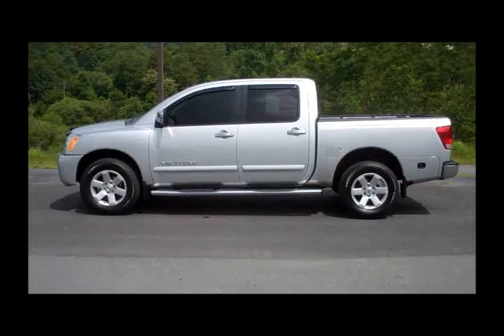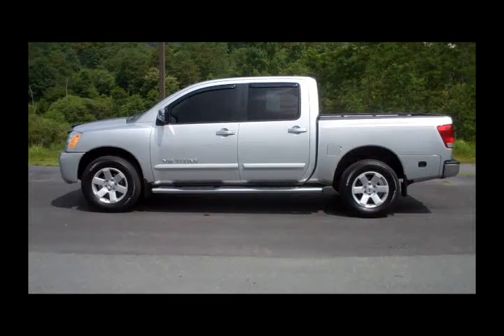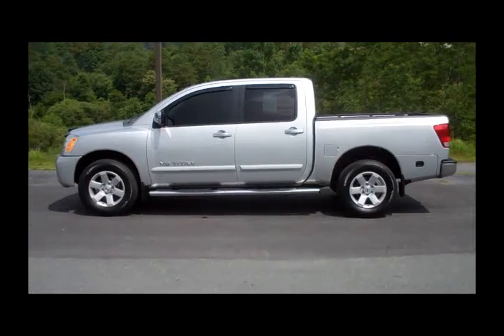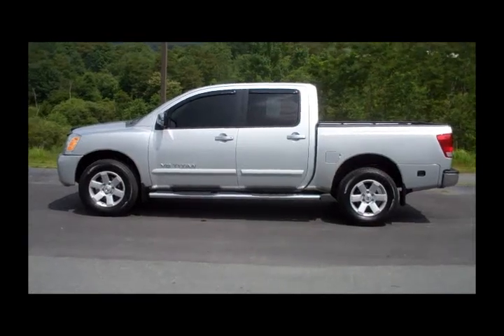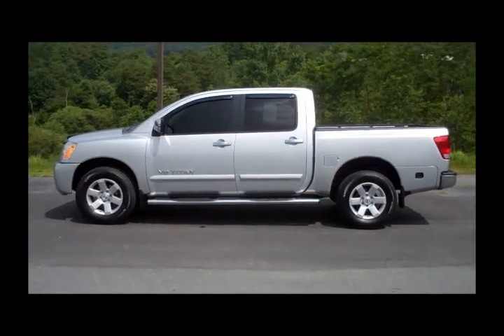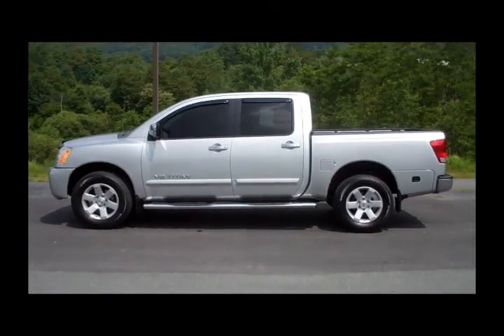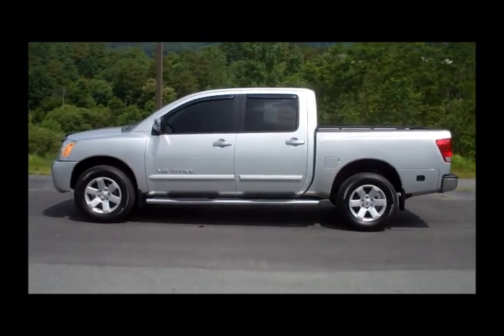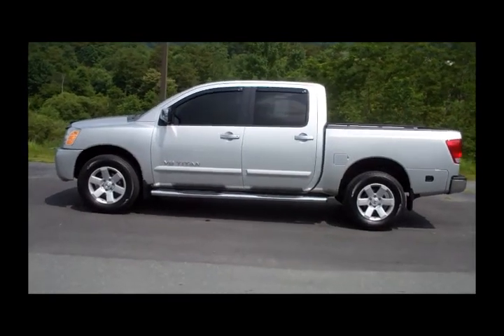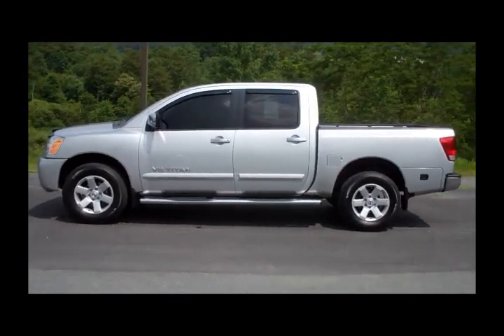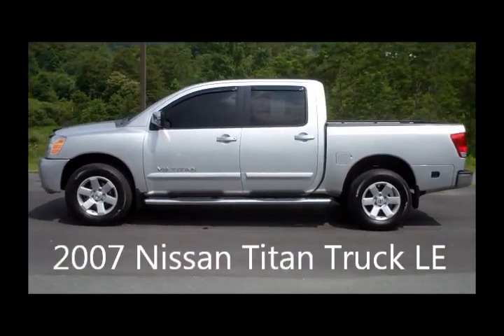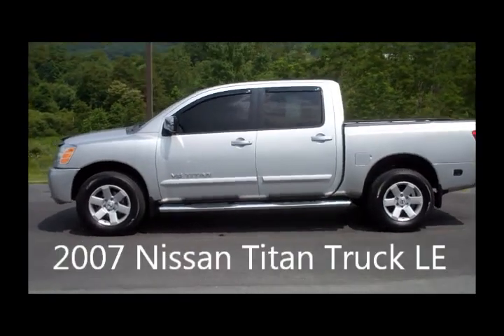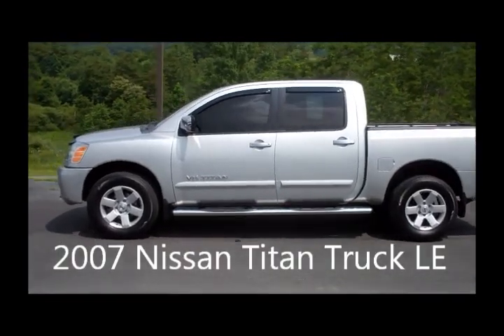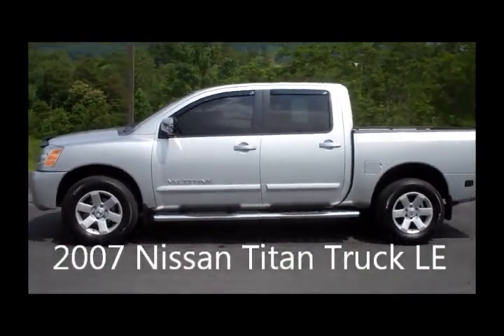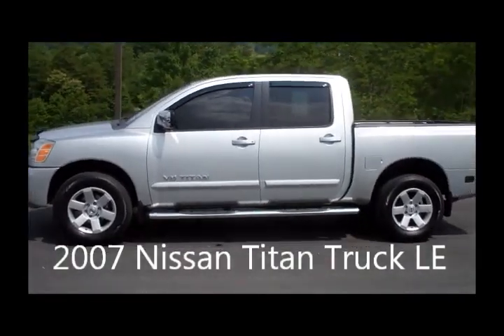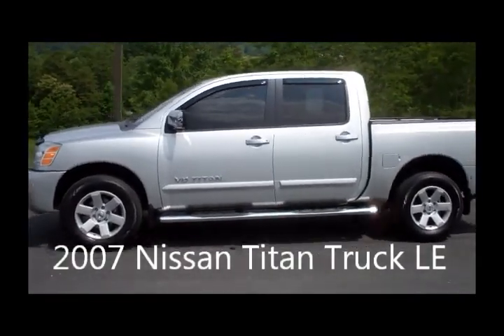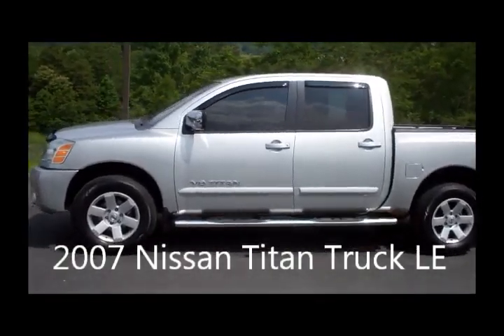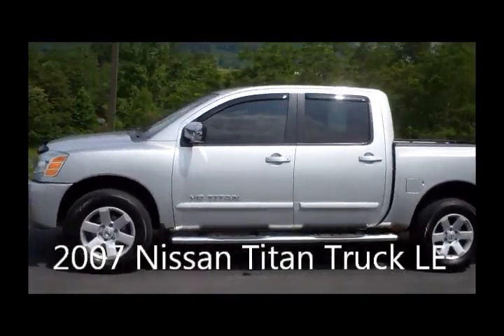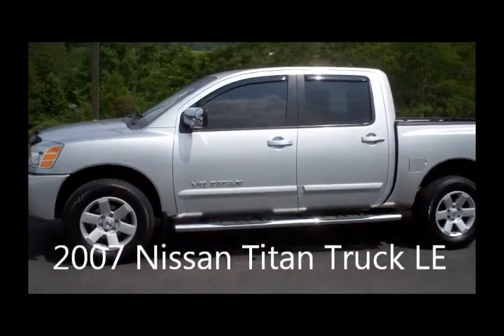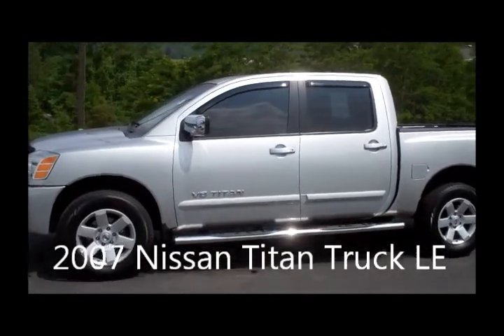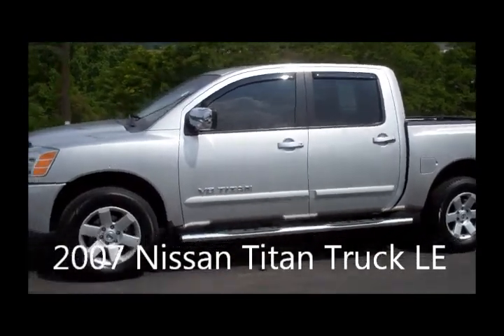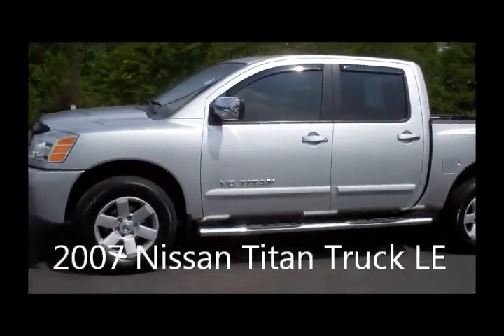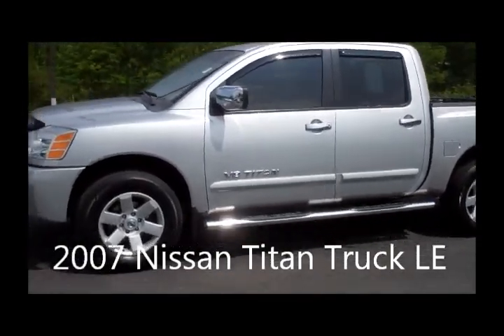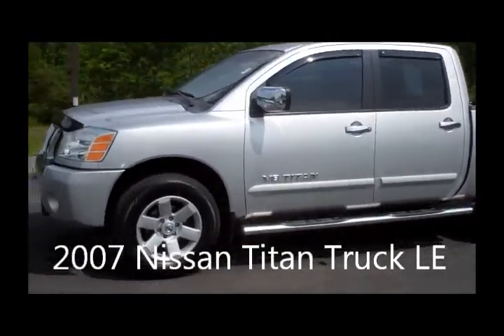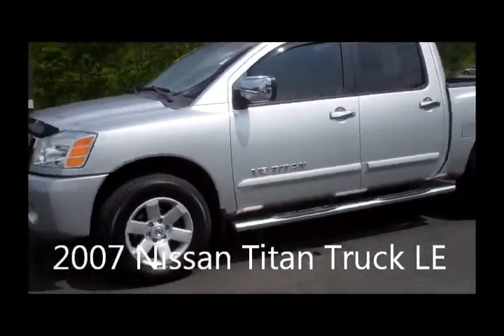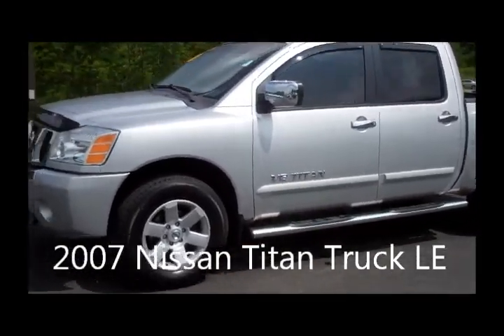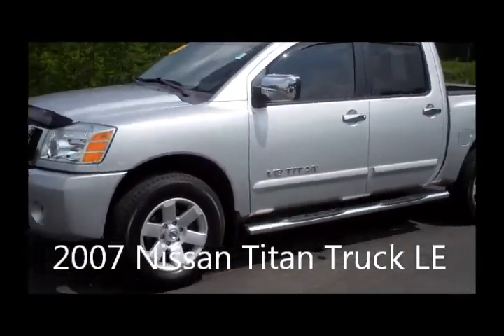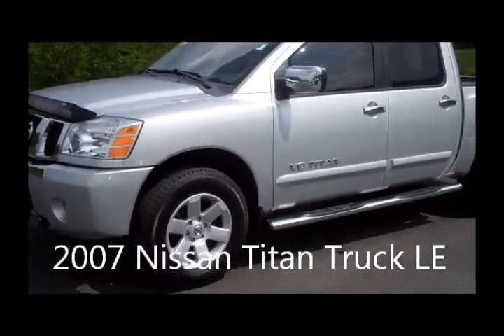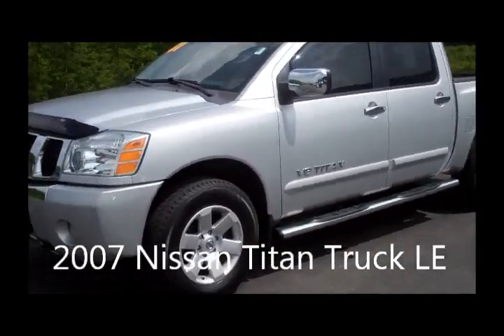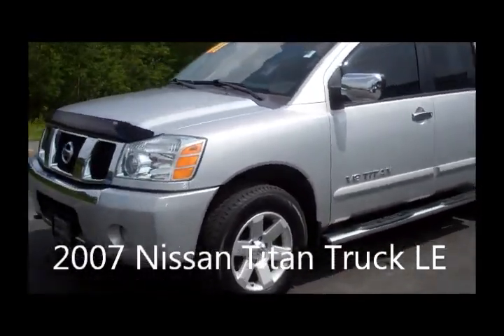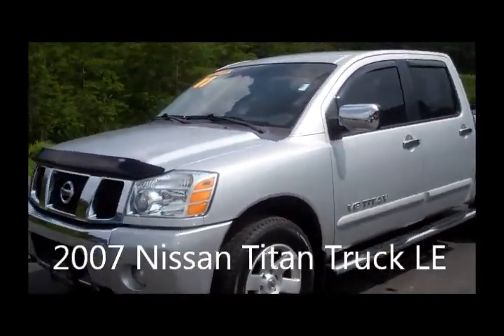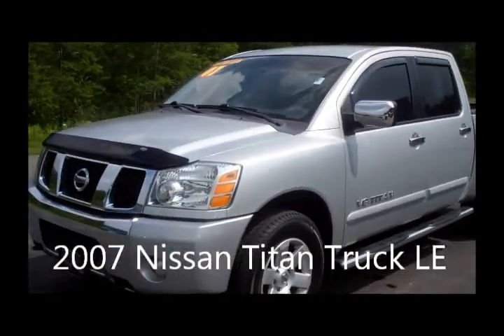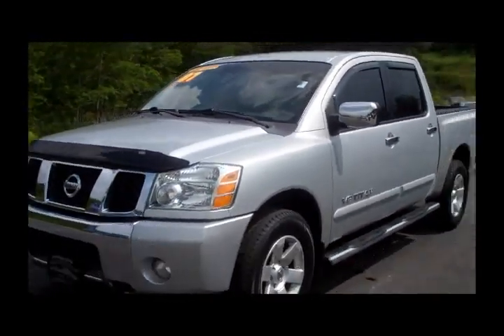Welcome to University Nissan. Today we're looking at an '07 Nissan Titan. As you can see, it's crew cab with alloy wheels. In fact, this is an LE Titan.